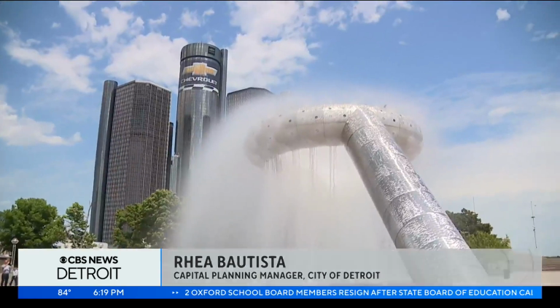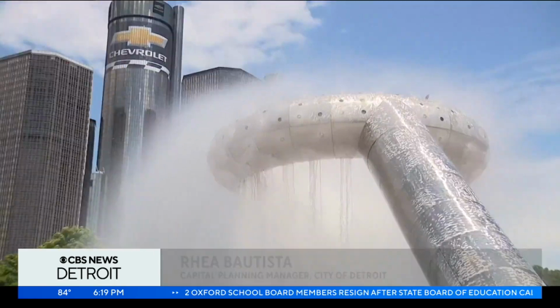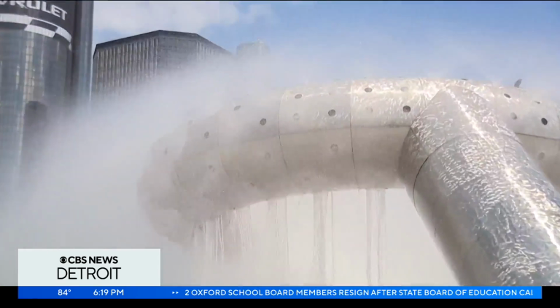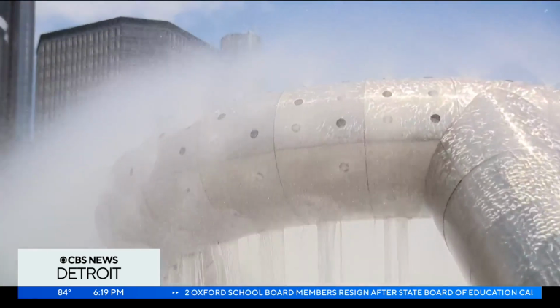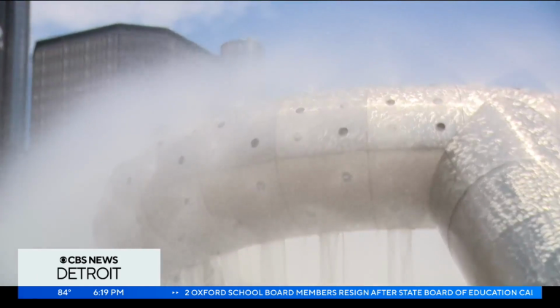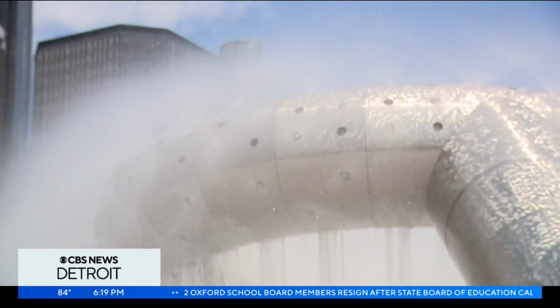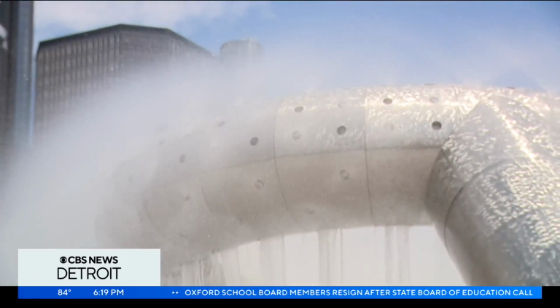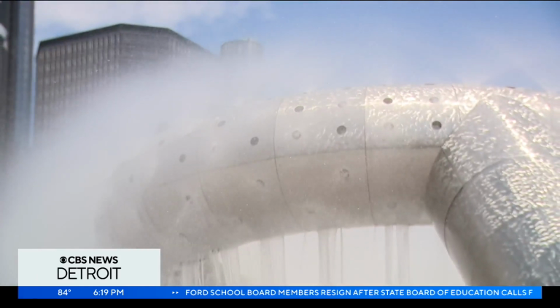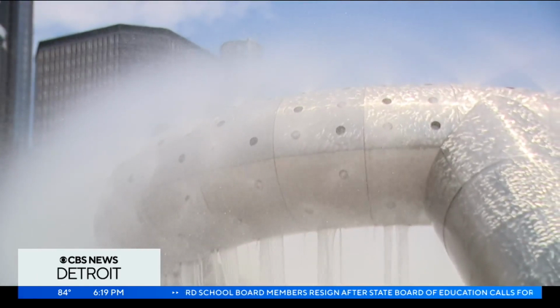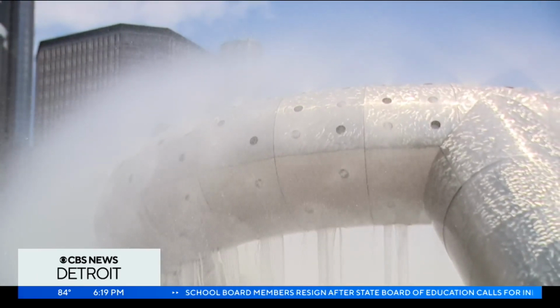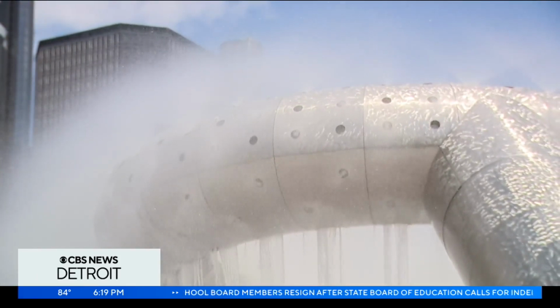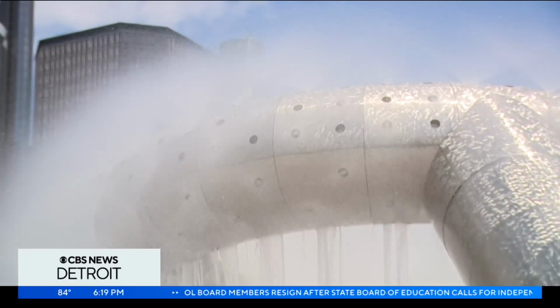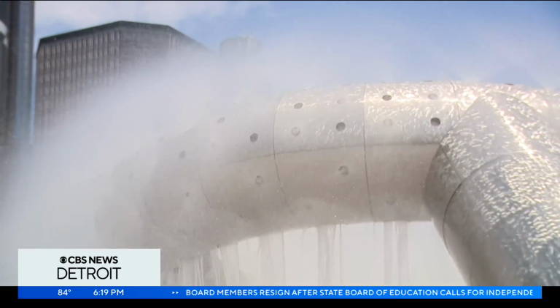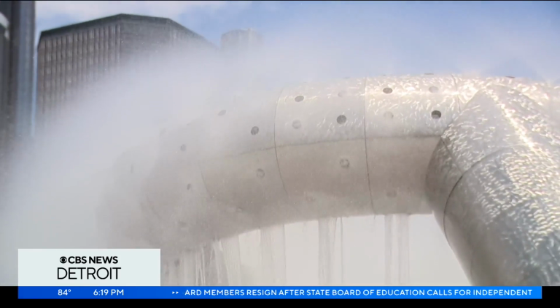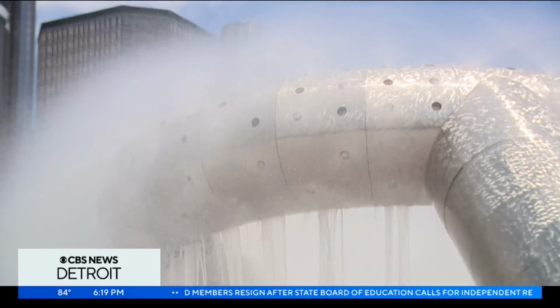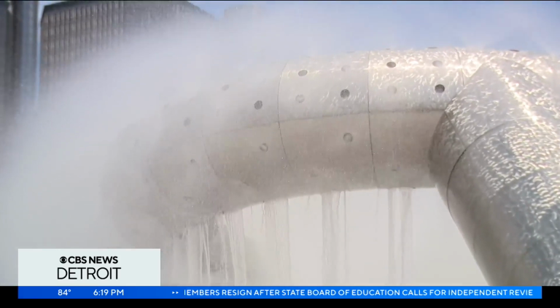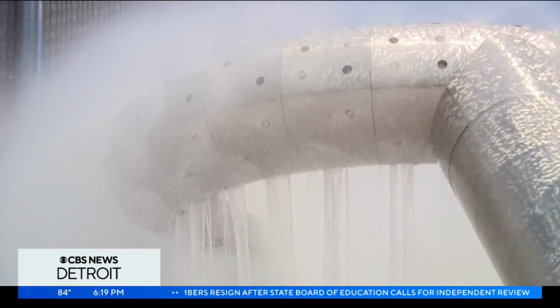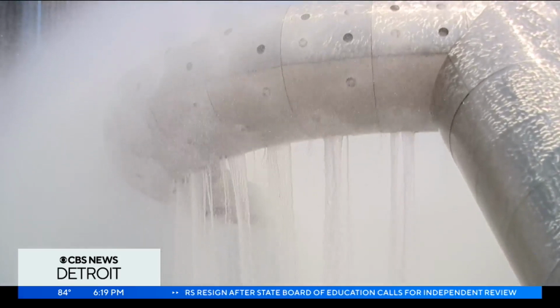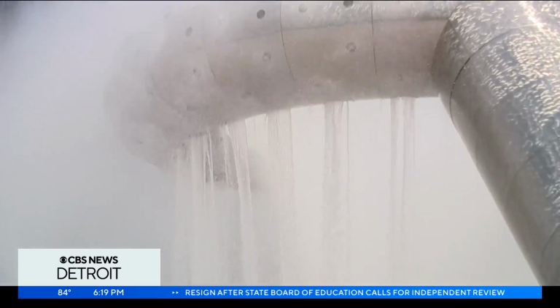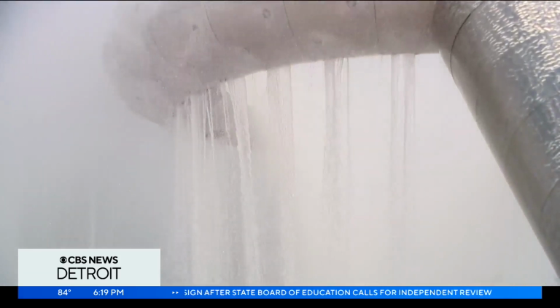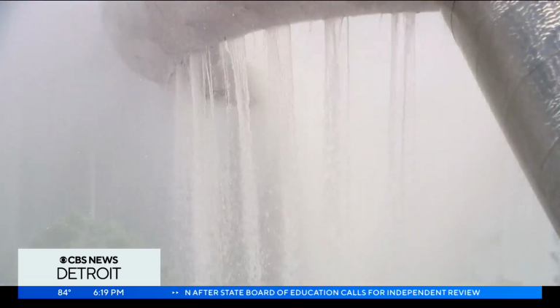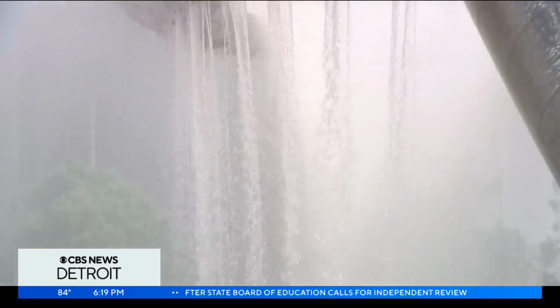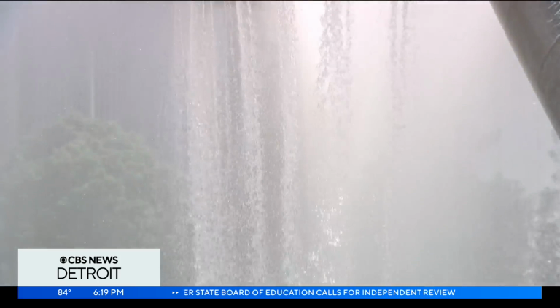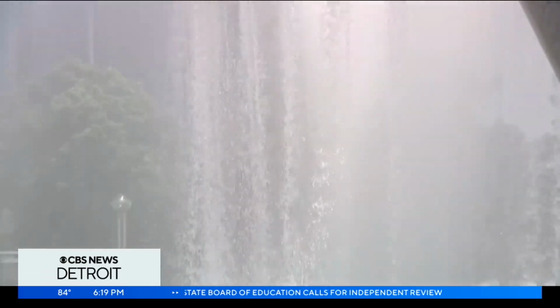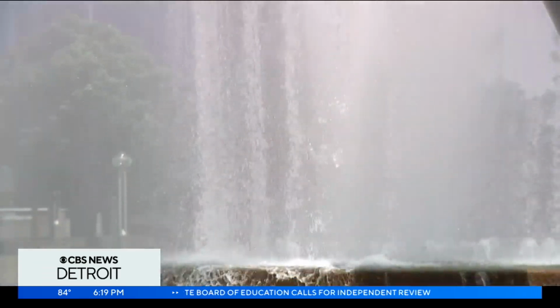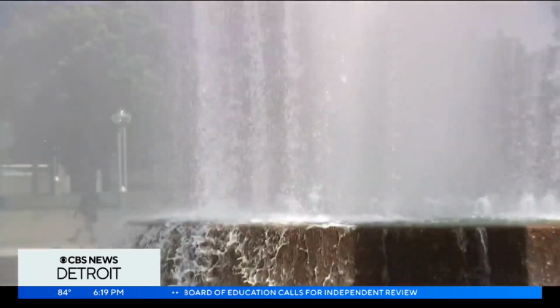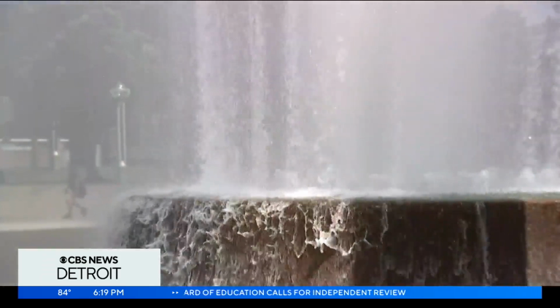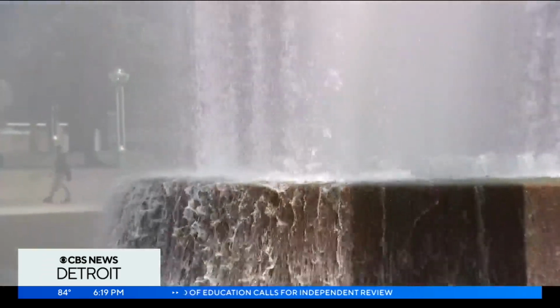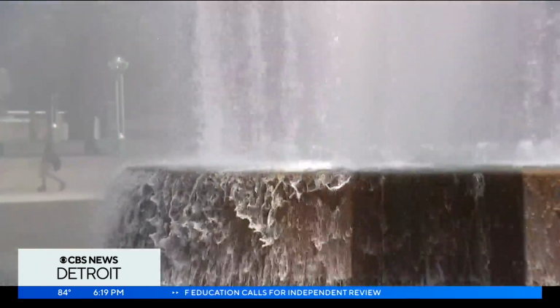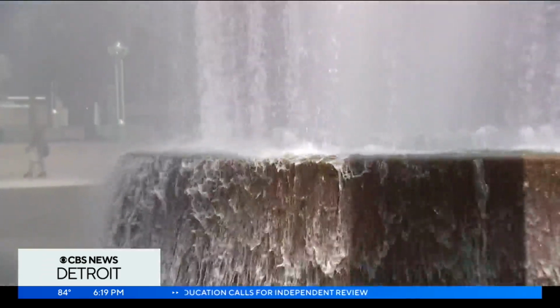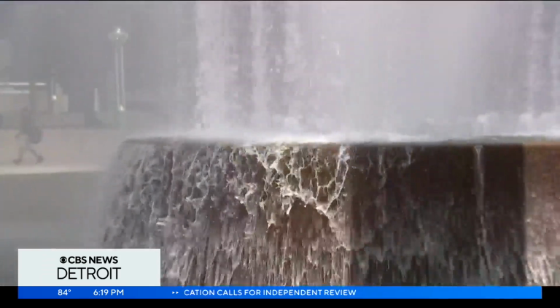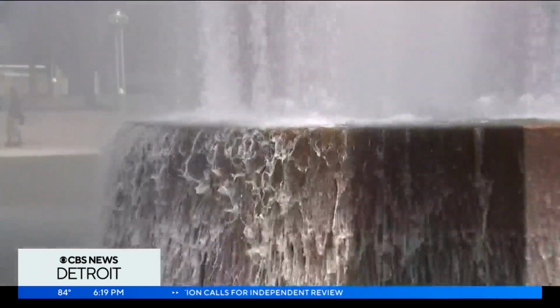This was the first major upgrade for the fountain in nearly 50 years. The restoration of this public art piece is said to be a symbol of Detroit's recovery along the riverfront.